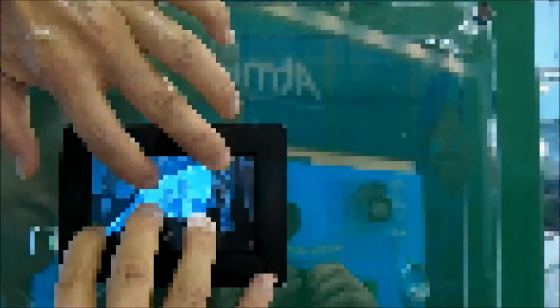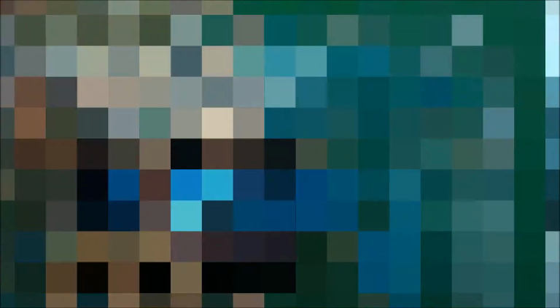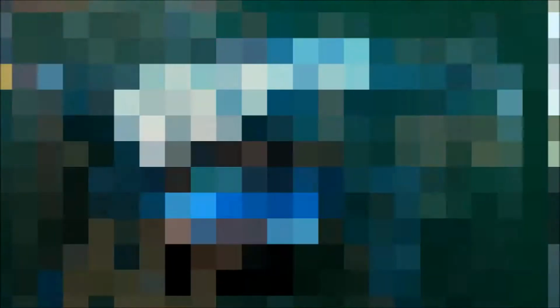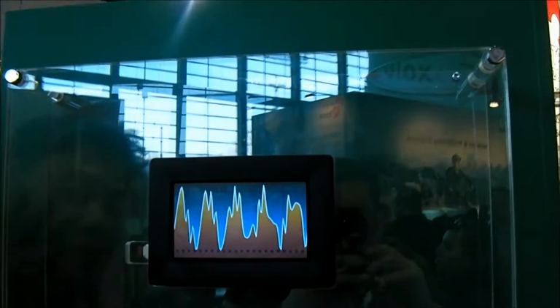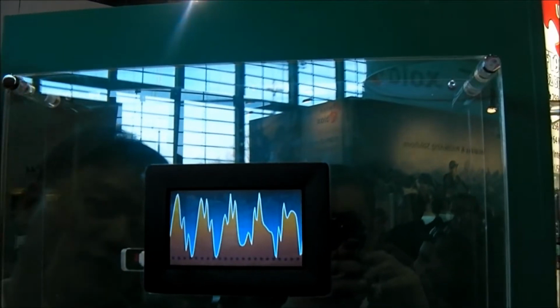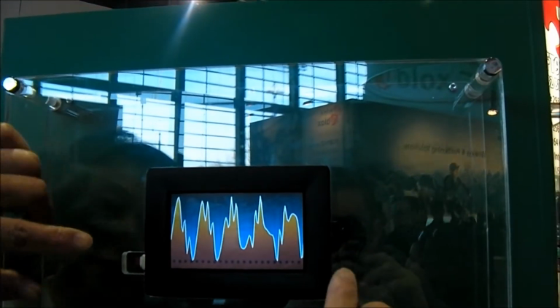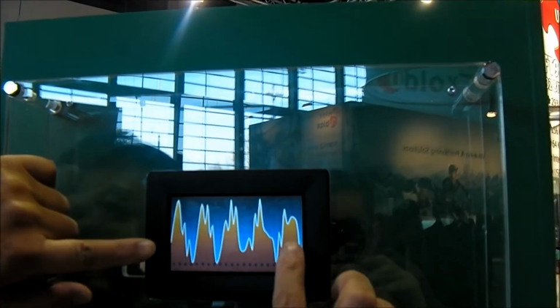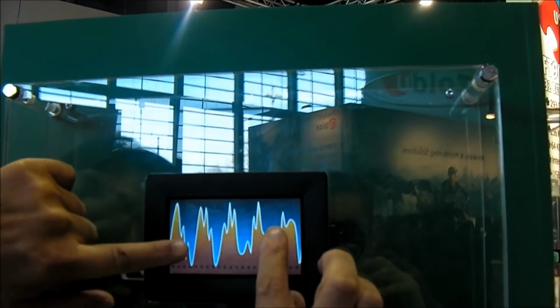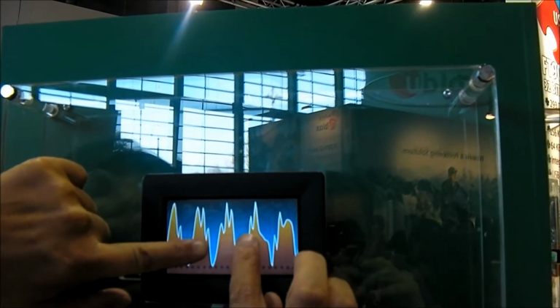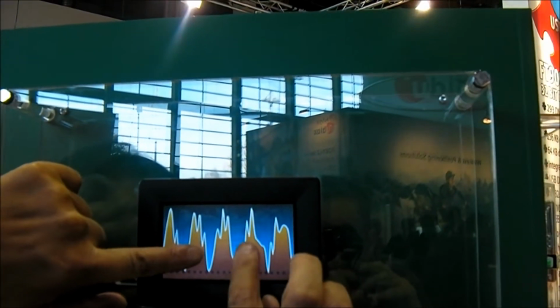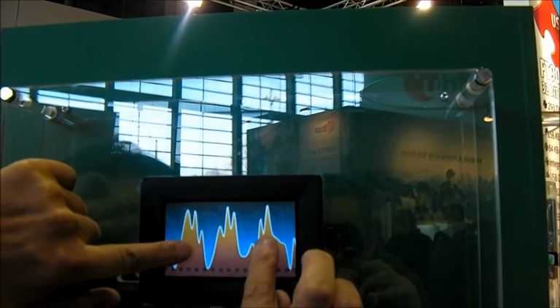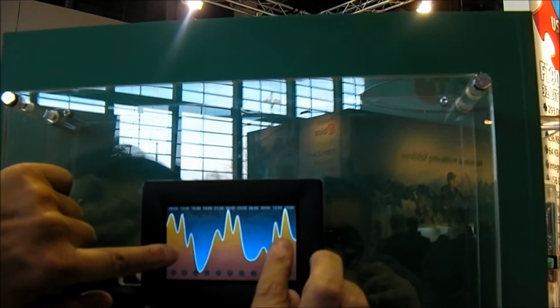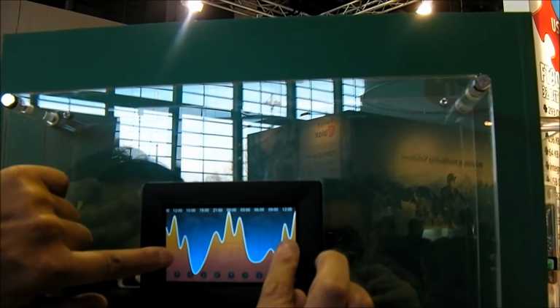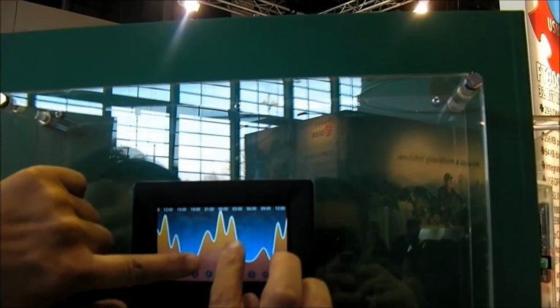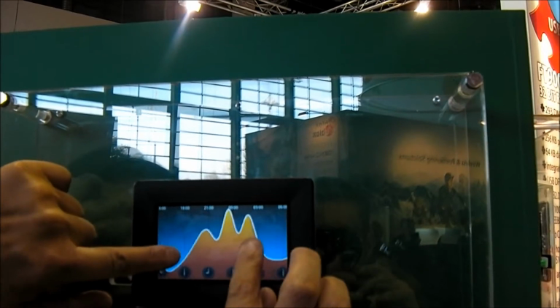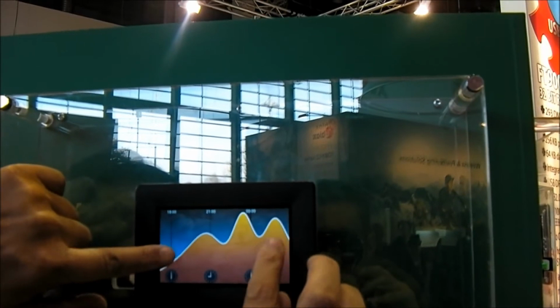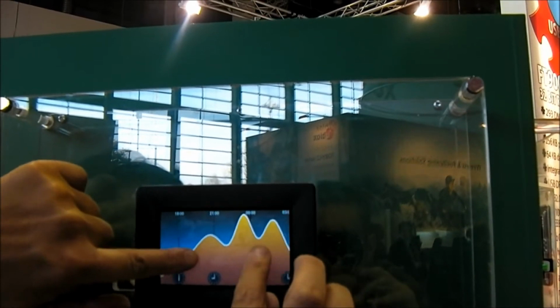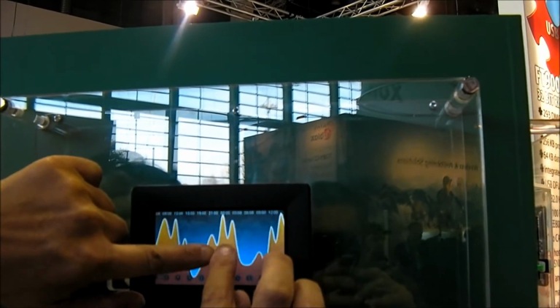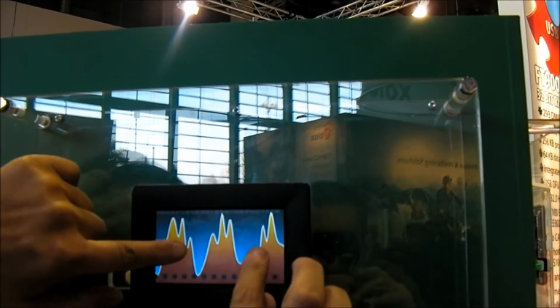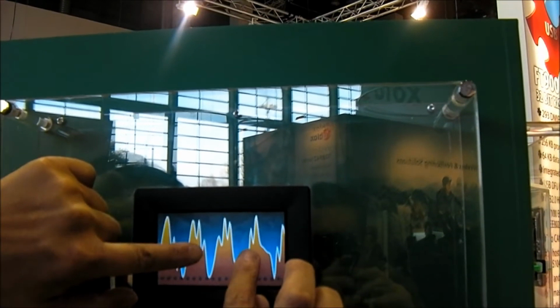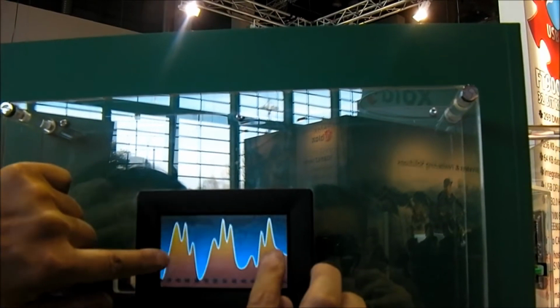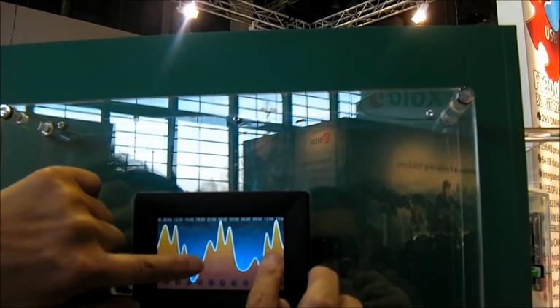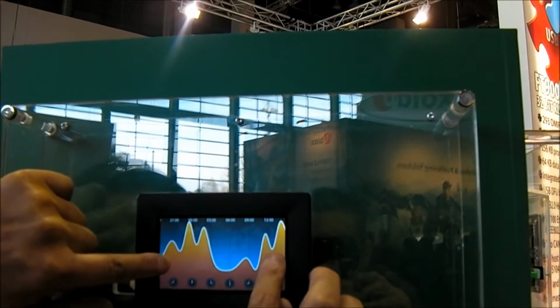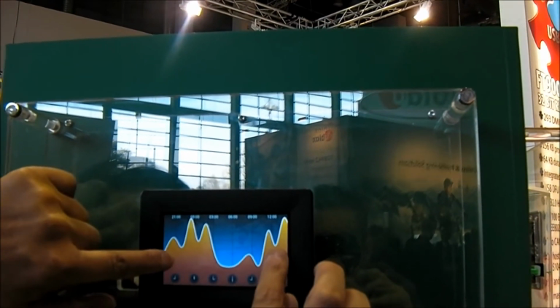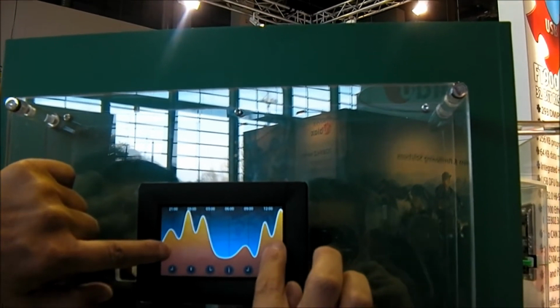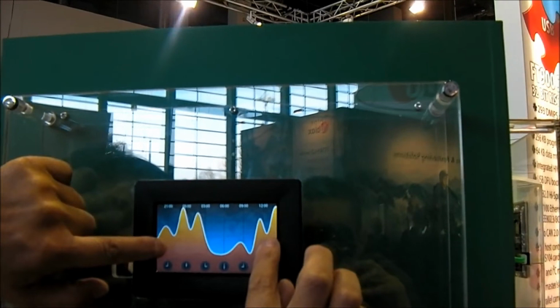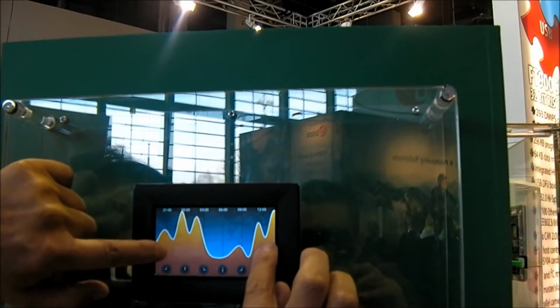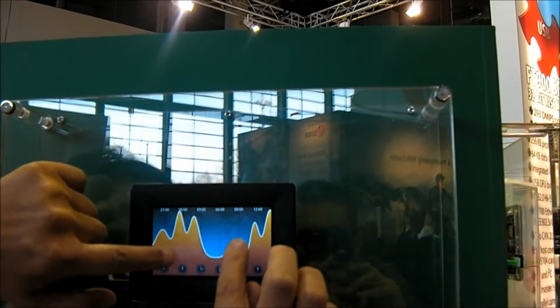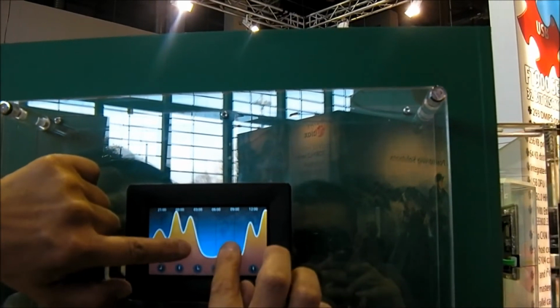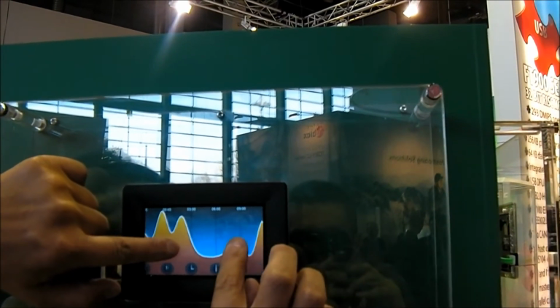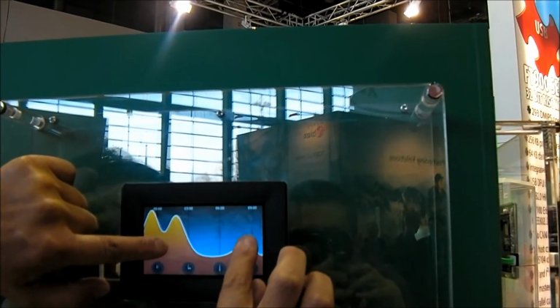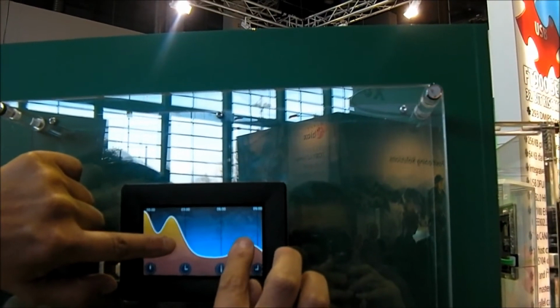This is another feature of the multi-touch. You will see we have a graph here. You can zoom it in, zoom it out. It detects two fingers and then detects two finger movements as well.